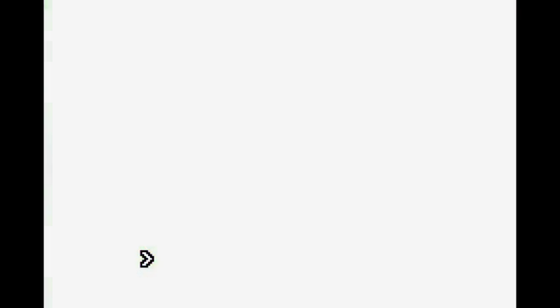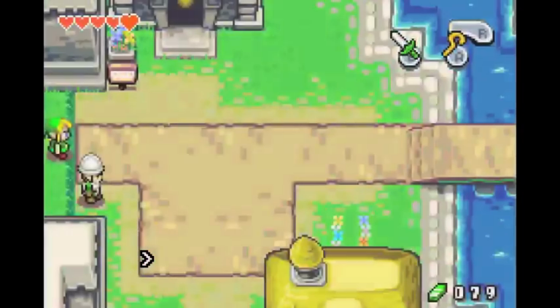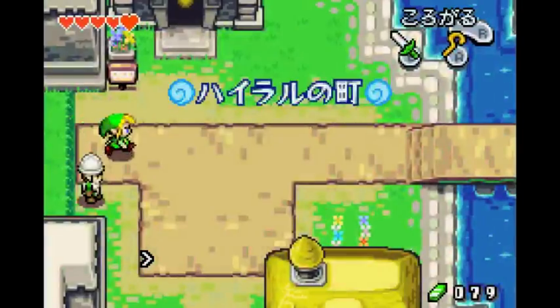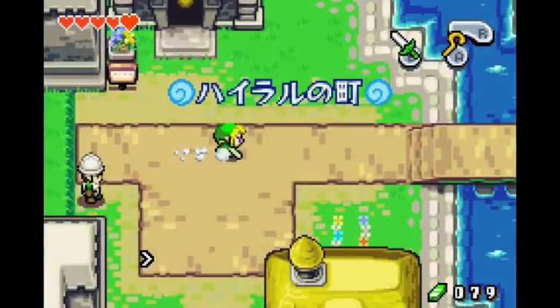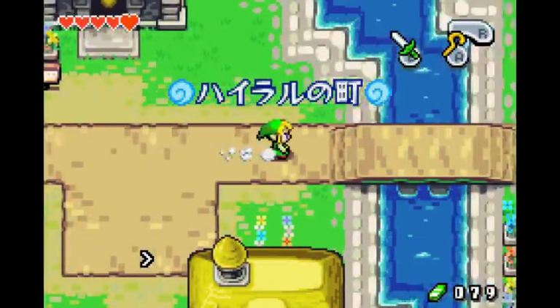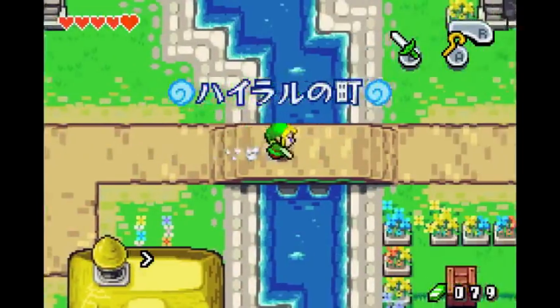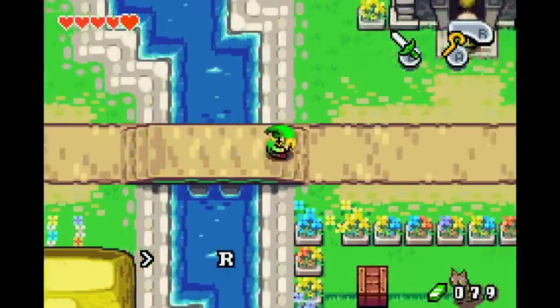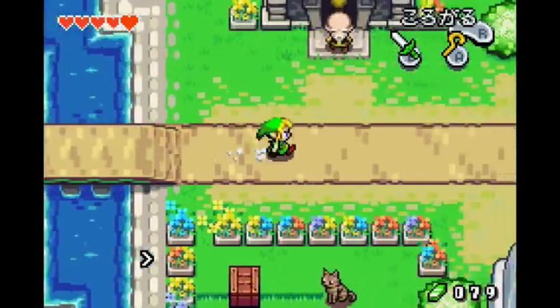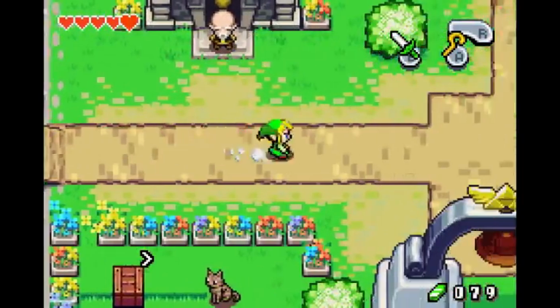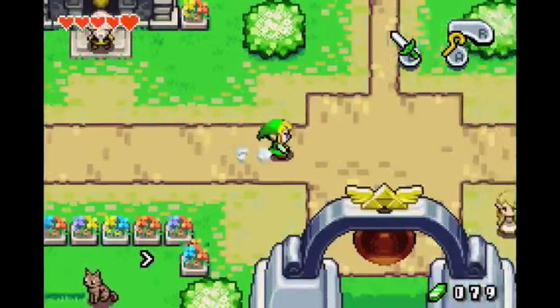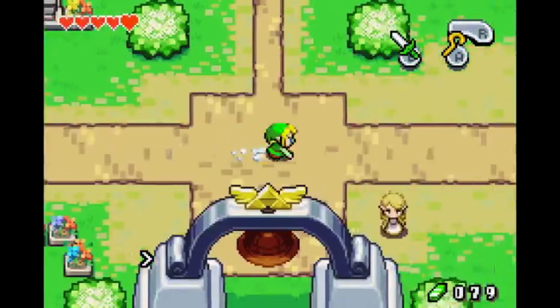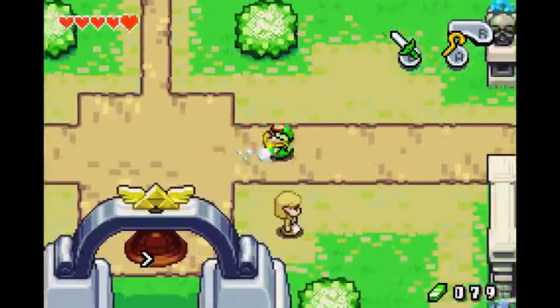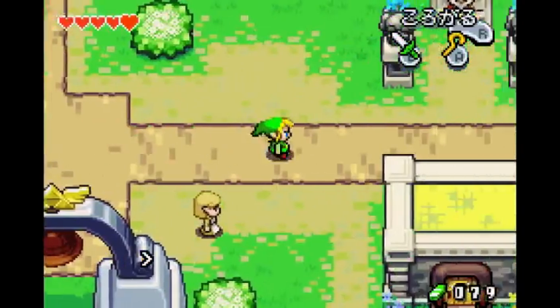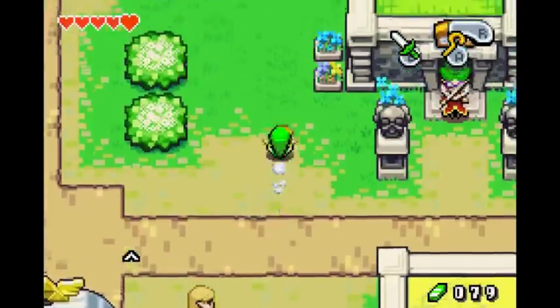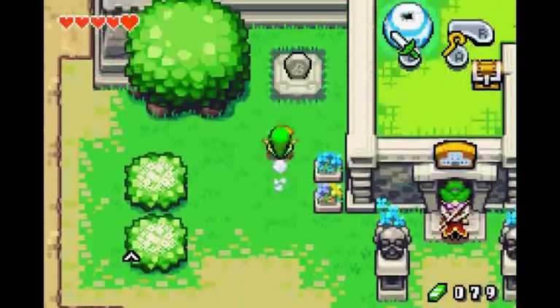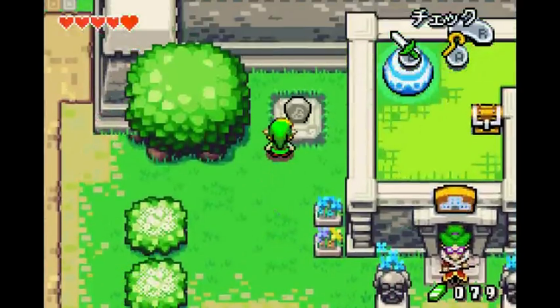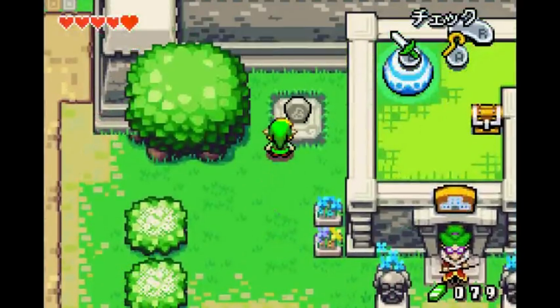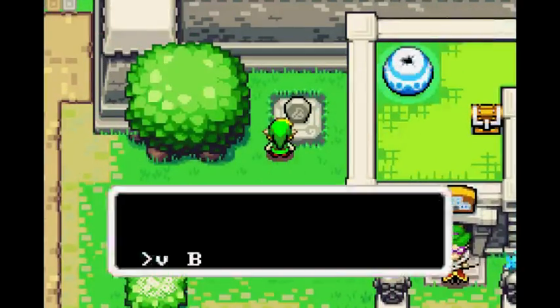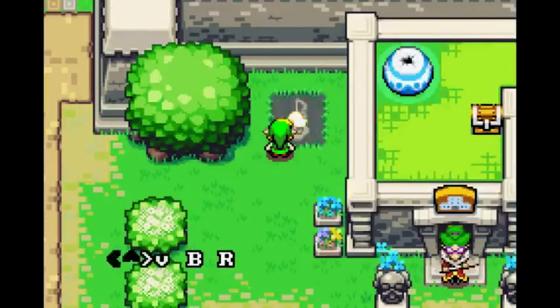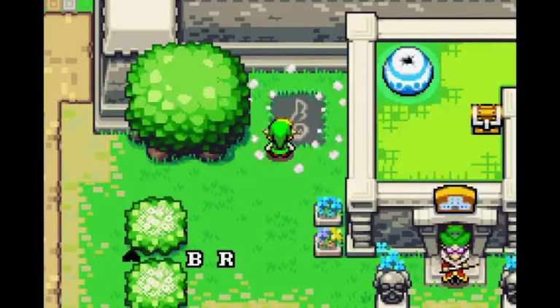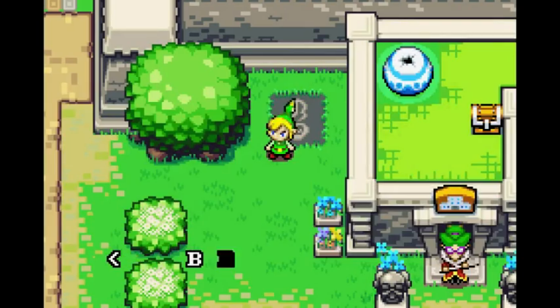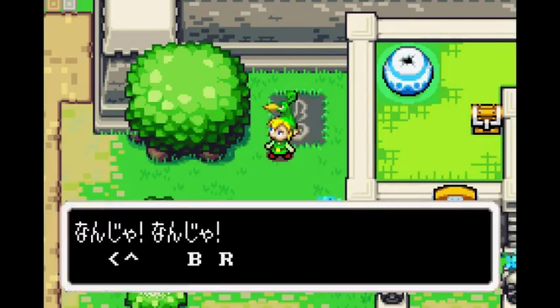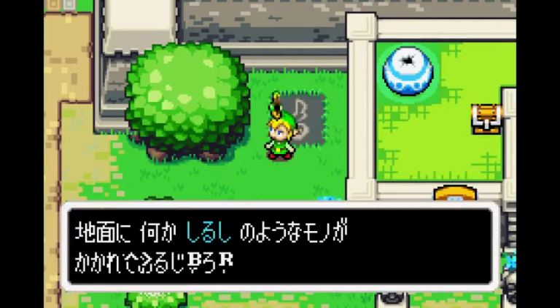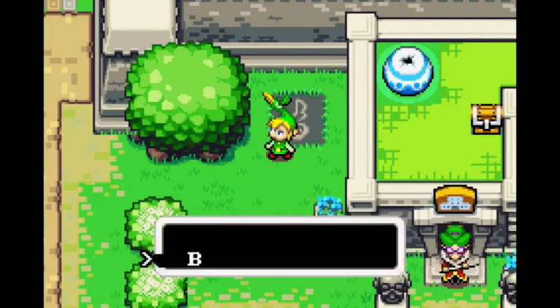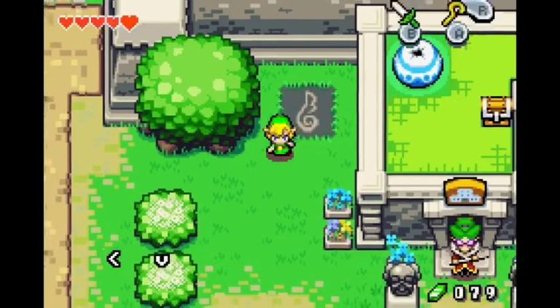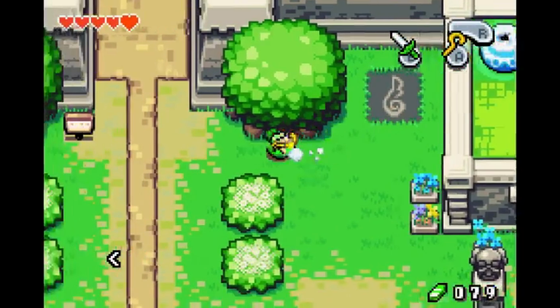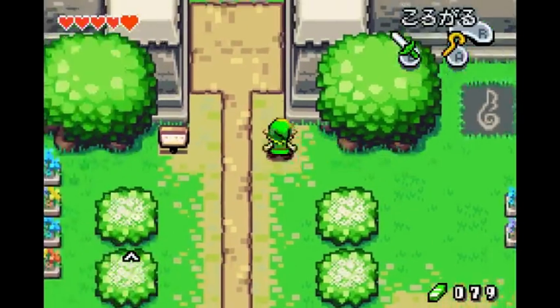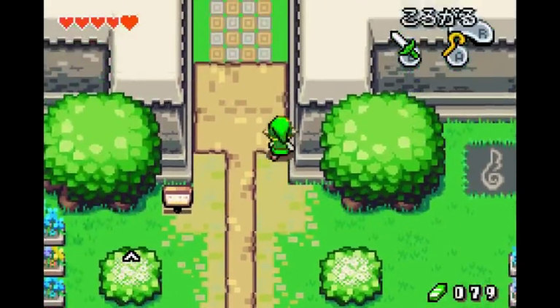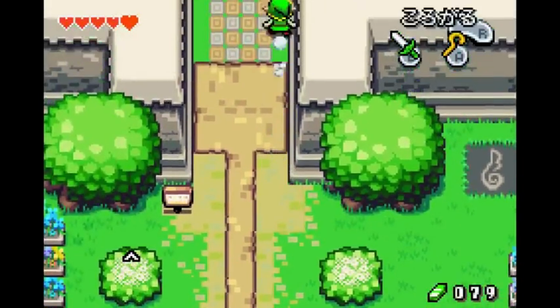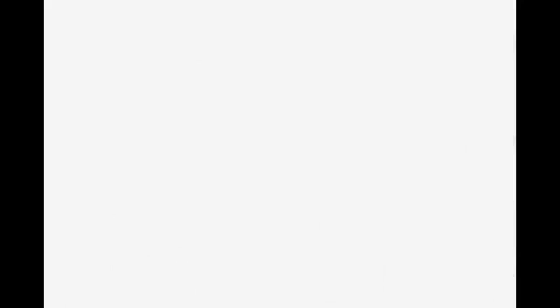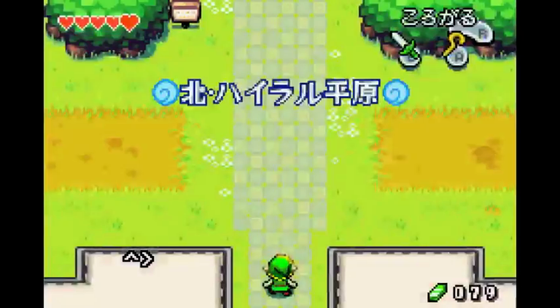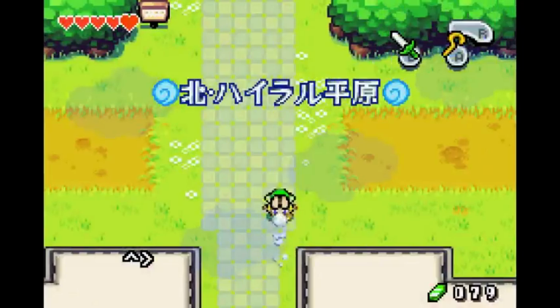One thing you definitely, definitely, definitely want to make sure you do — same thing as the sword, you don't want to forget this. Make sure you activate this wind portal. It's very important, because otherwise you'll waste about 45 seconds later on the run.